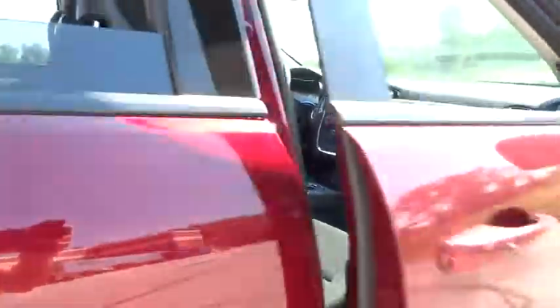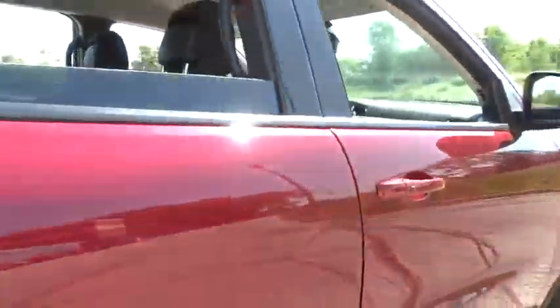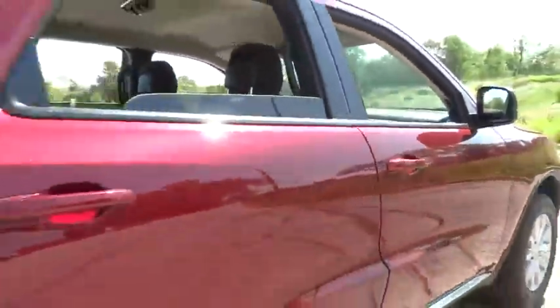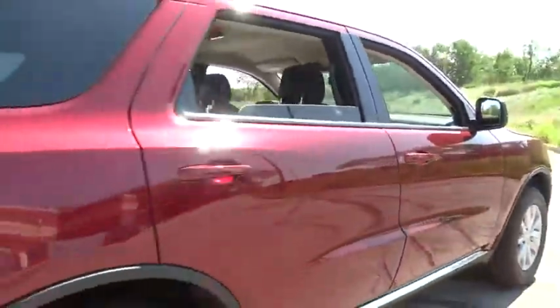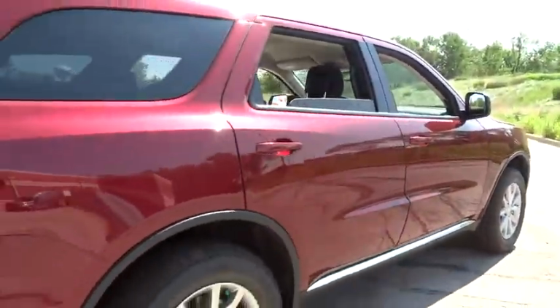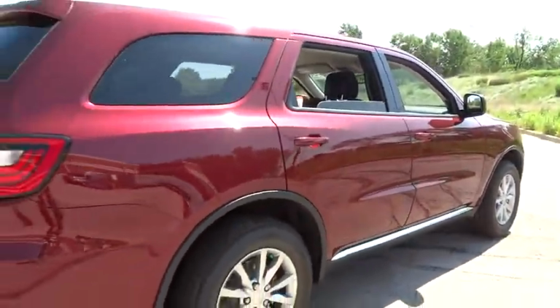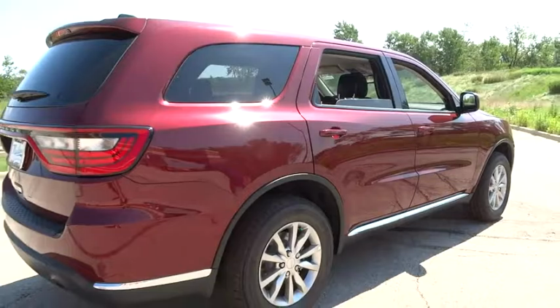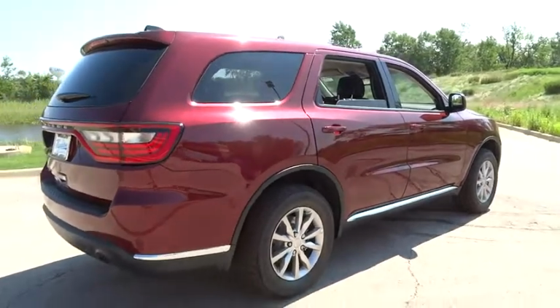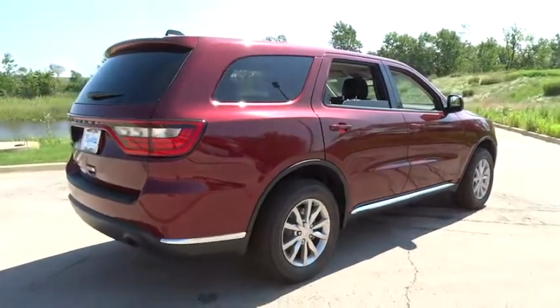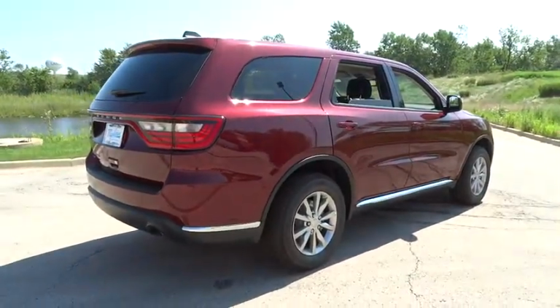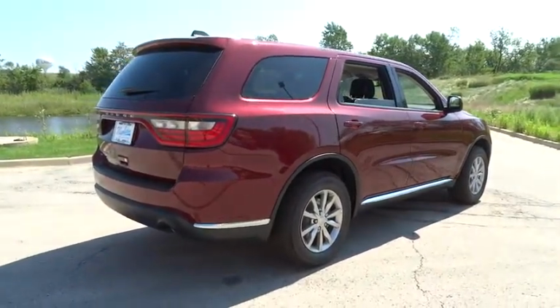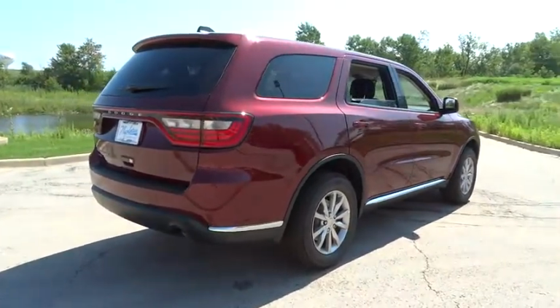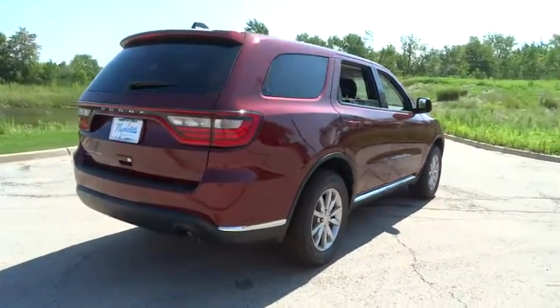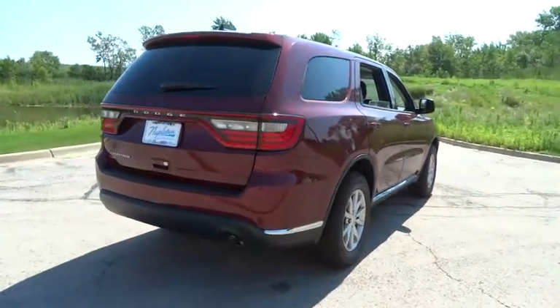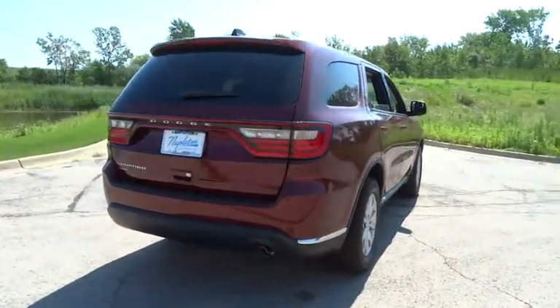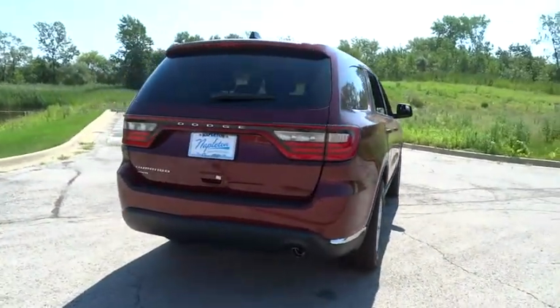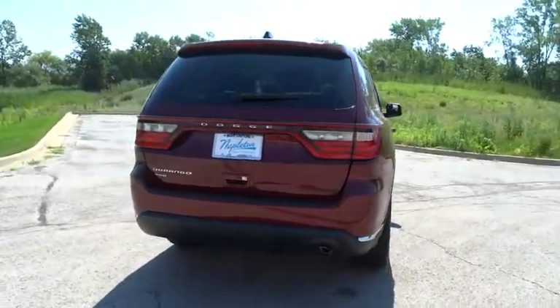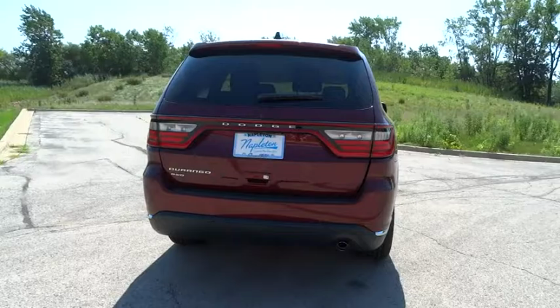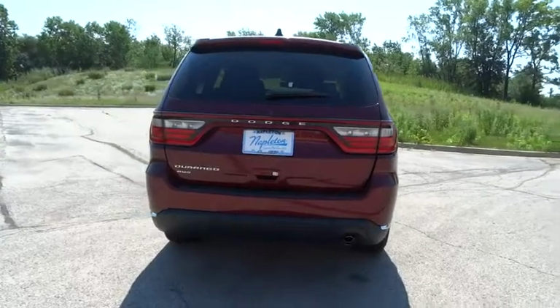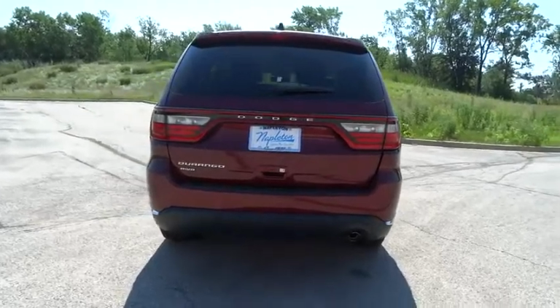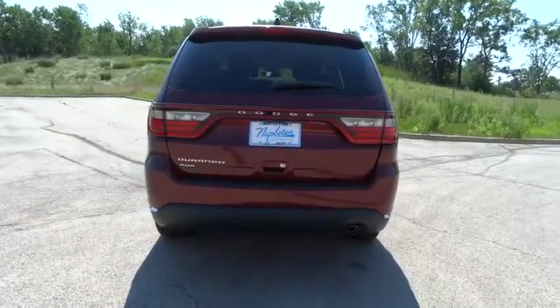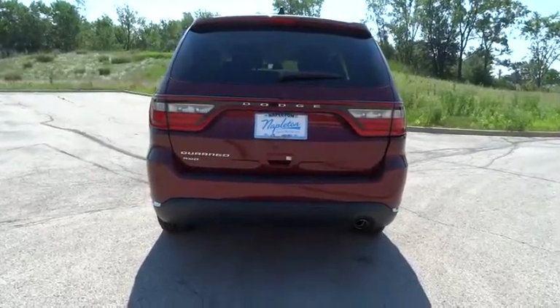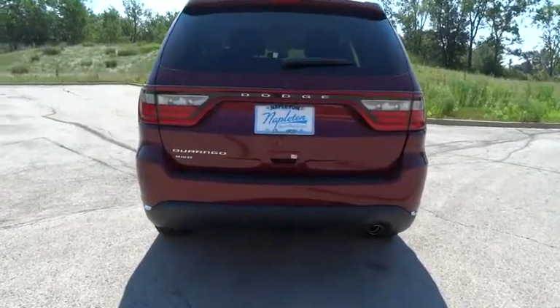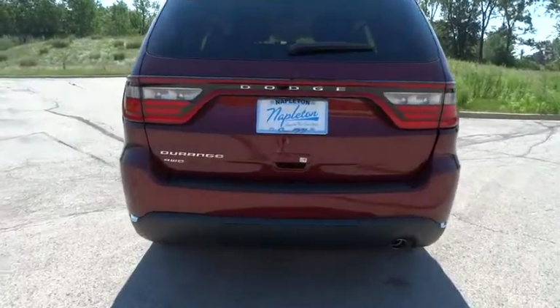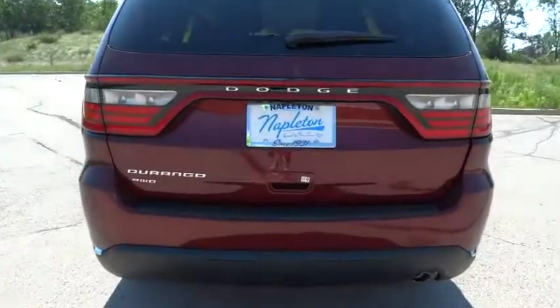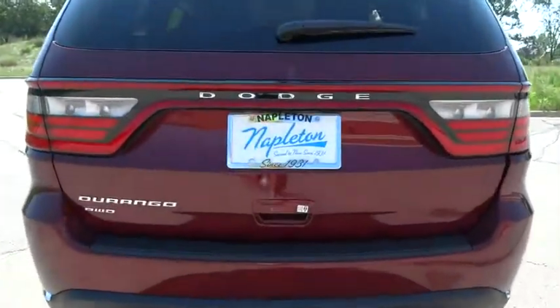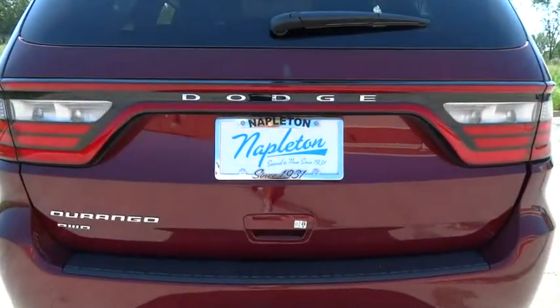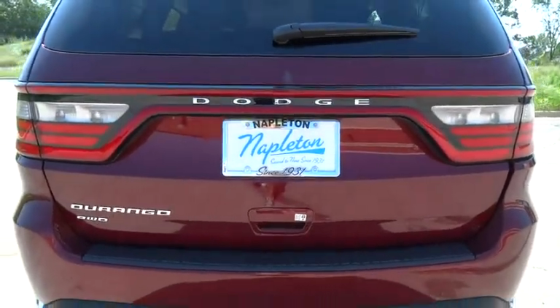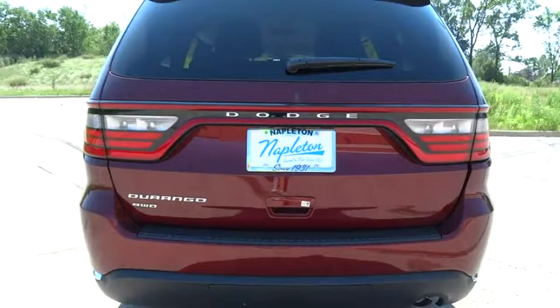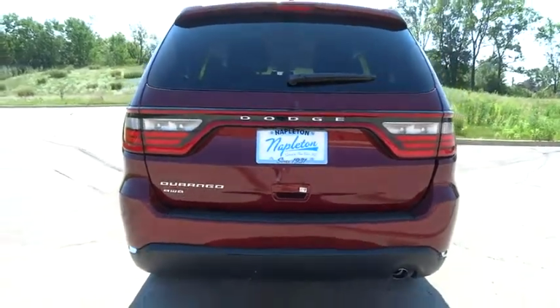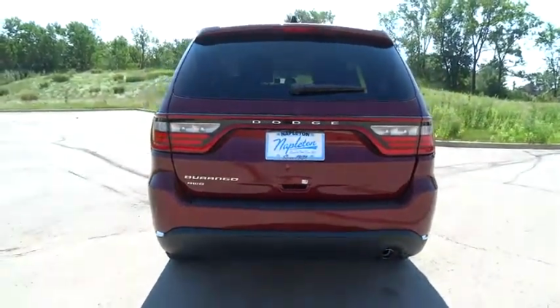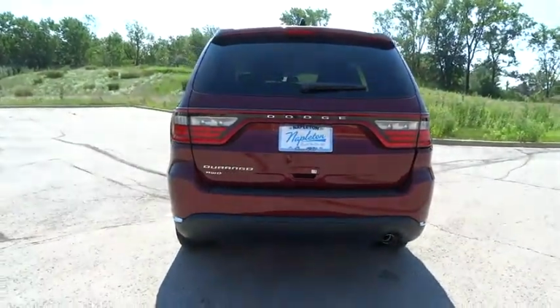This vehicle has less than 100 miles. Here are some of this vehicle's great options: traction control, dual airbags, power steering, alloy wheels, air conditioning front, four-wheel disc brakes, center armrest, electronic stability control.